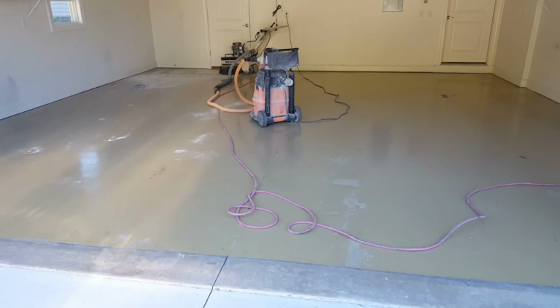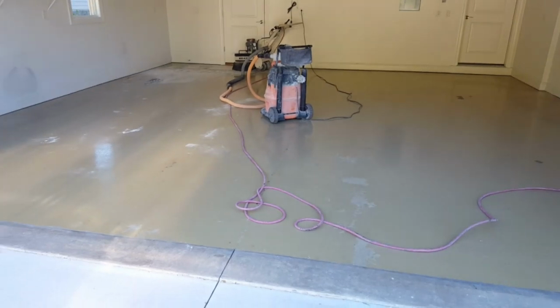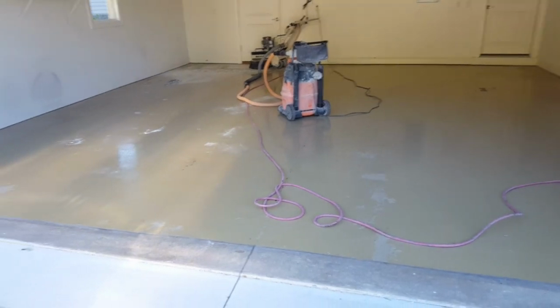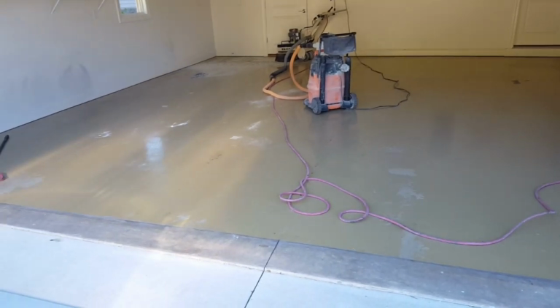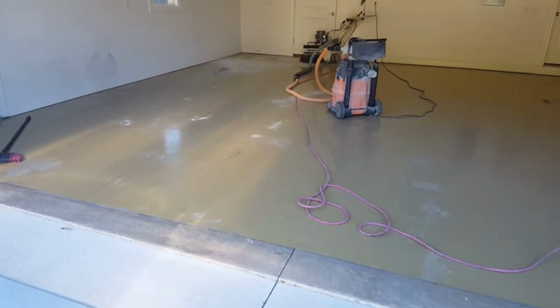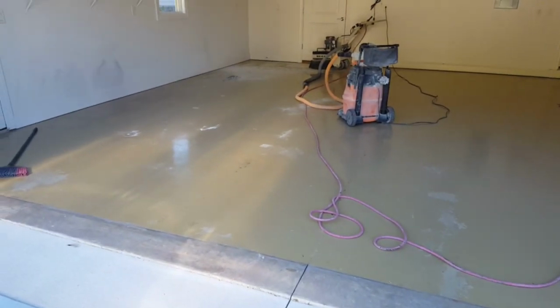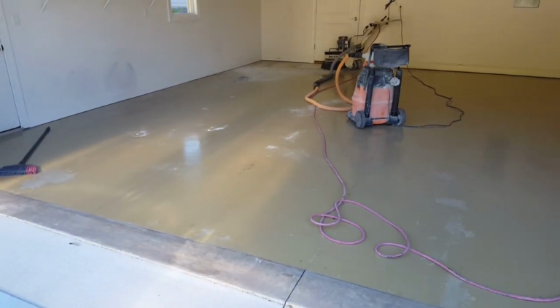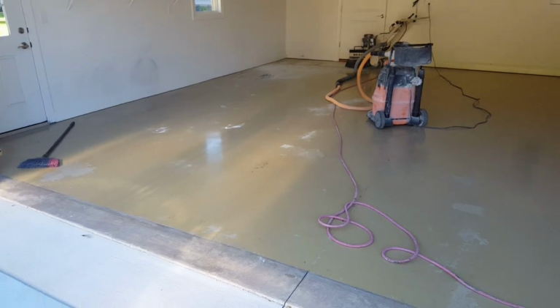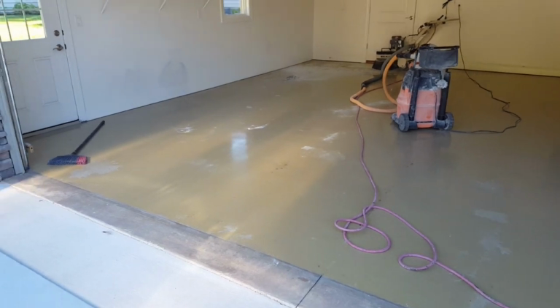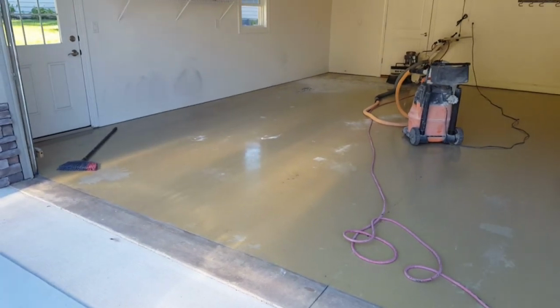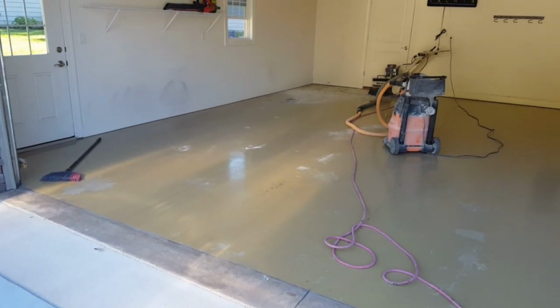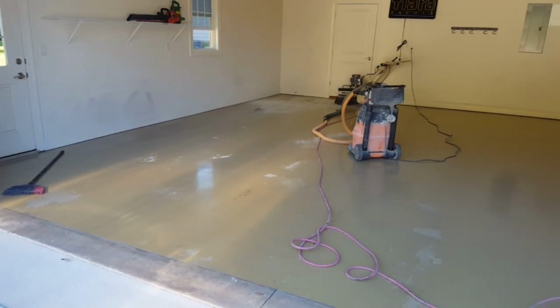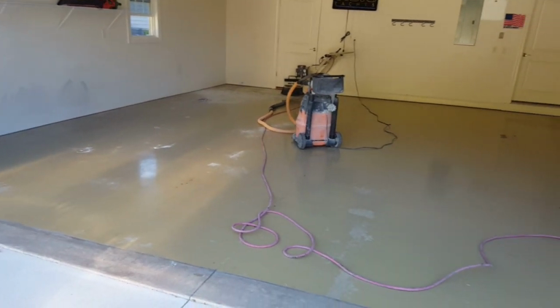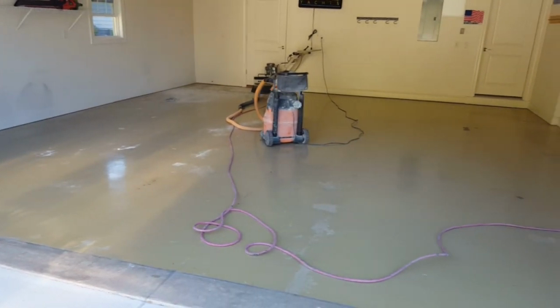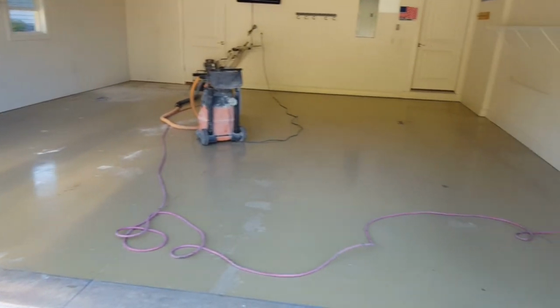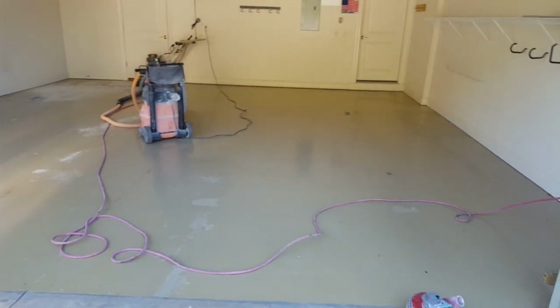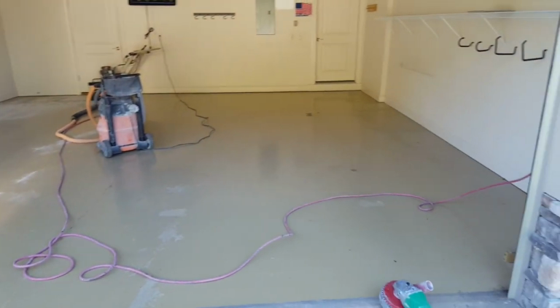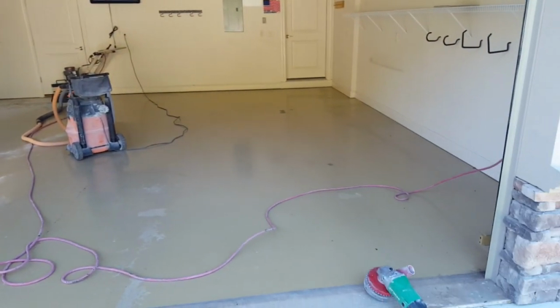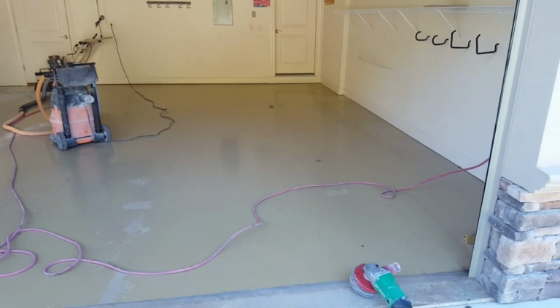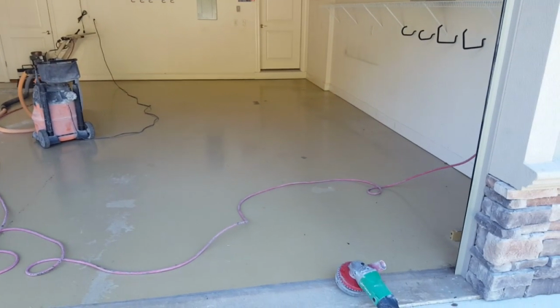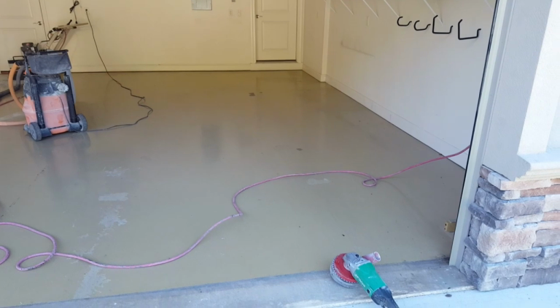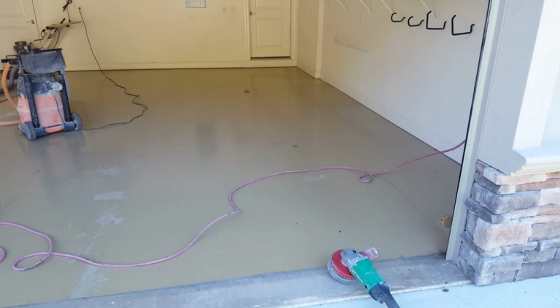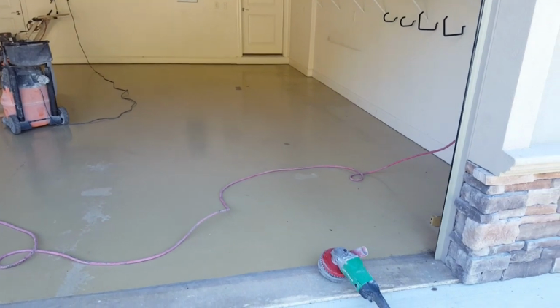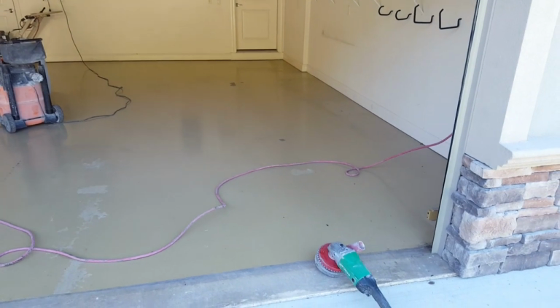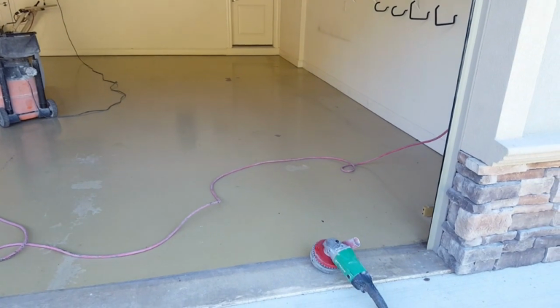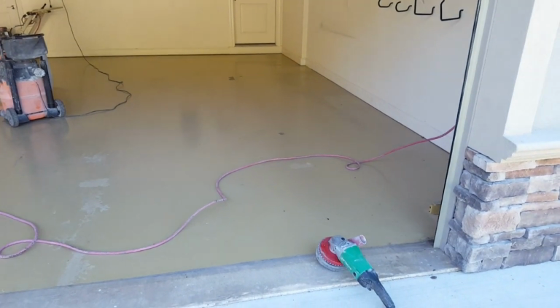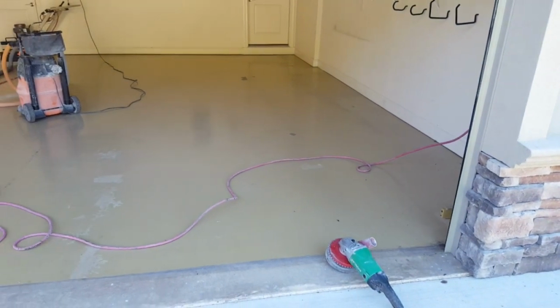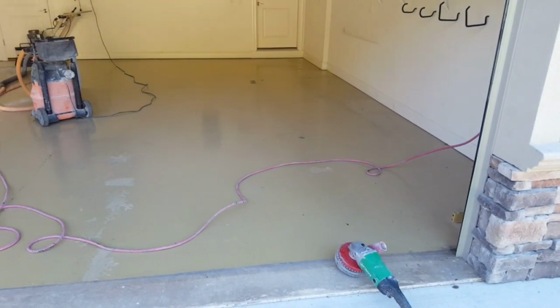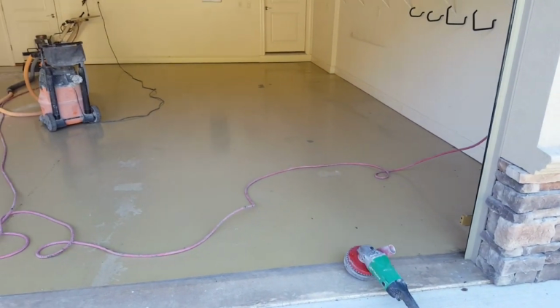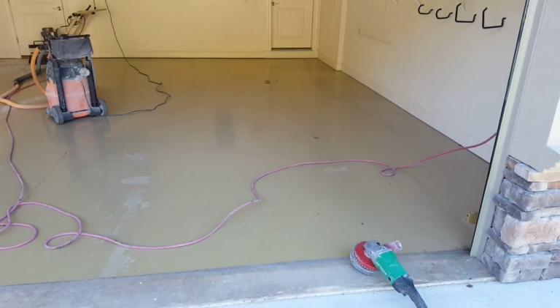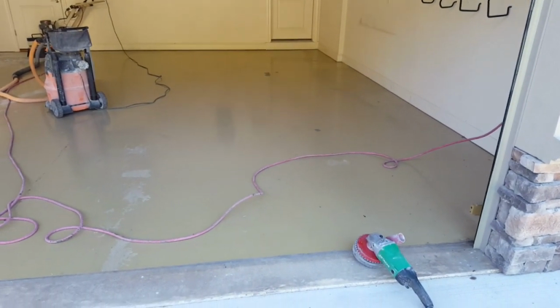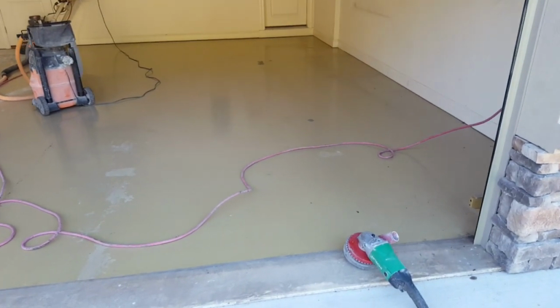Hey, this is Rick with Custom Concrete Design in Lake of the Ozarks, Missouri. This week we're over here in Four Seasons off Horseshoe Bend and we're gonna be ripping this epoxy off of this garage floor.